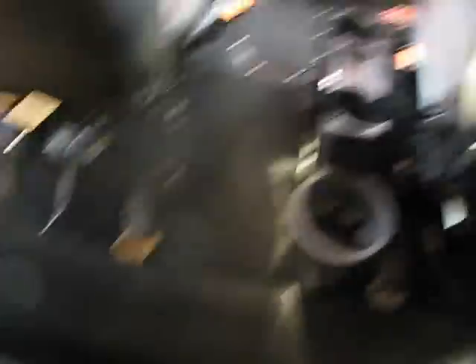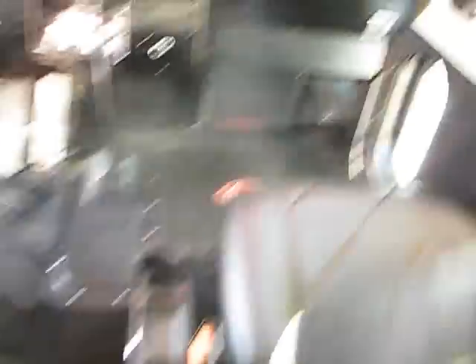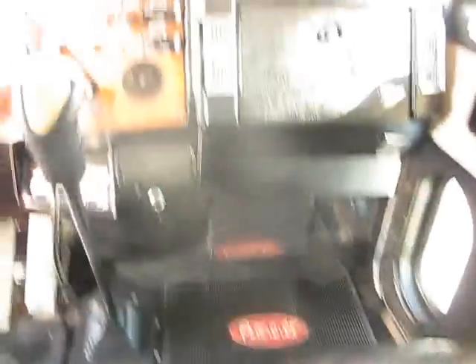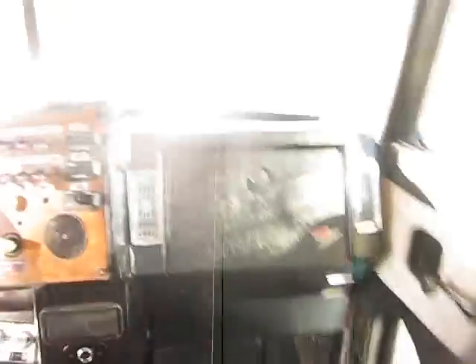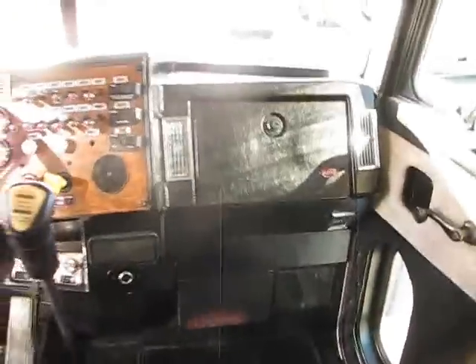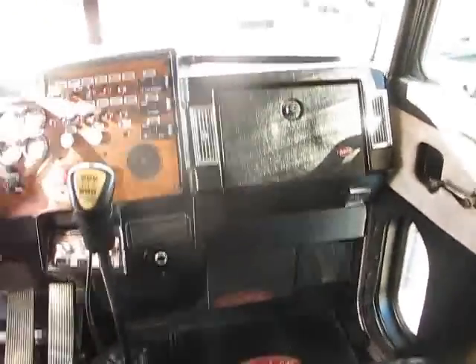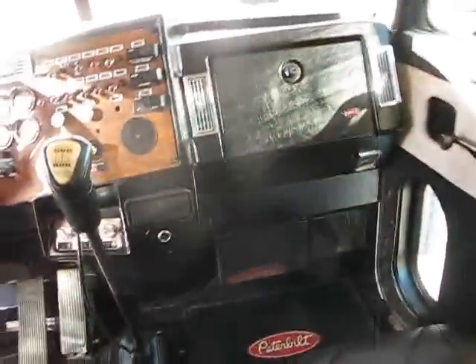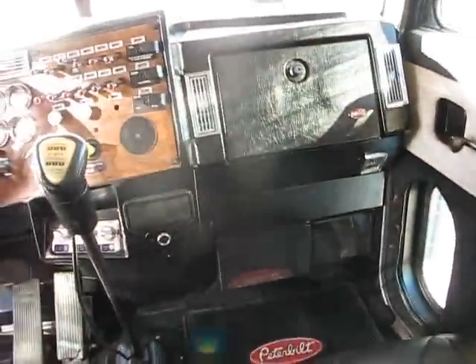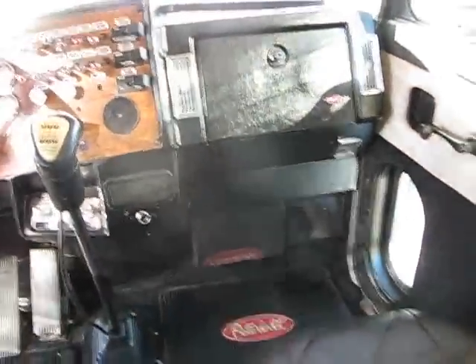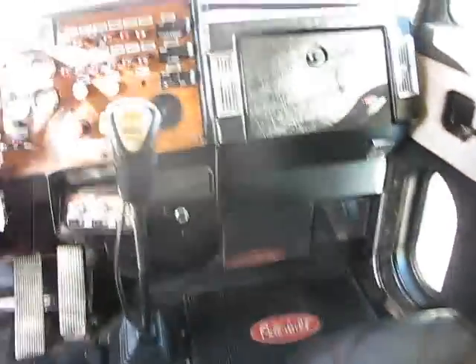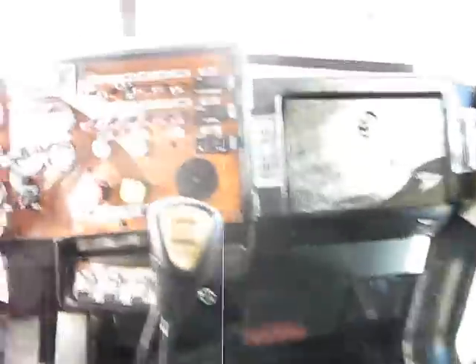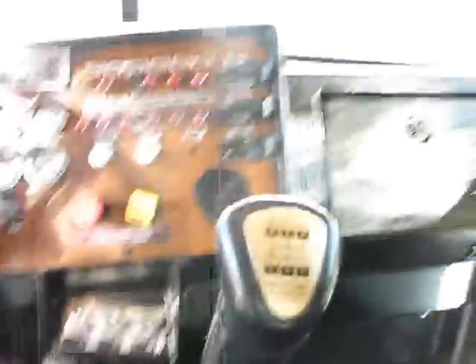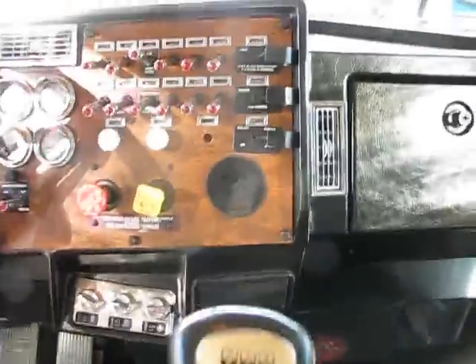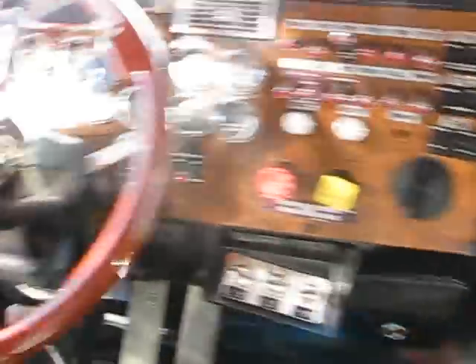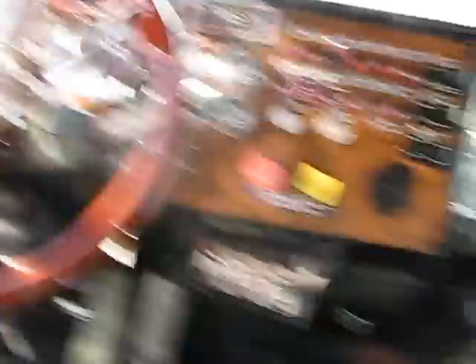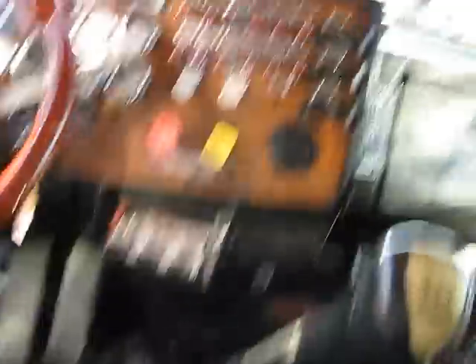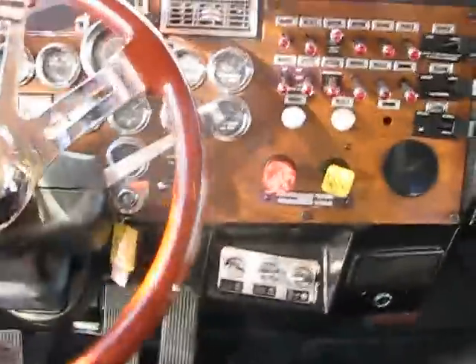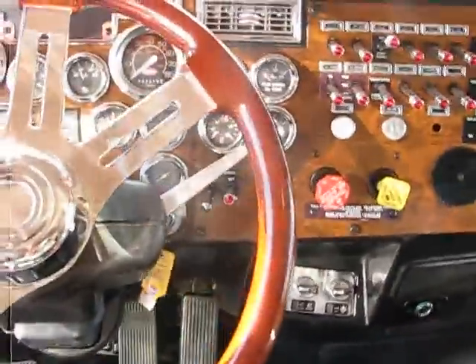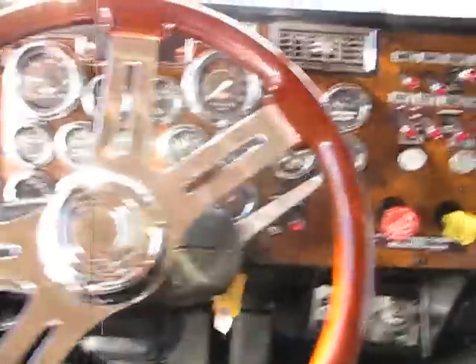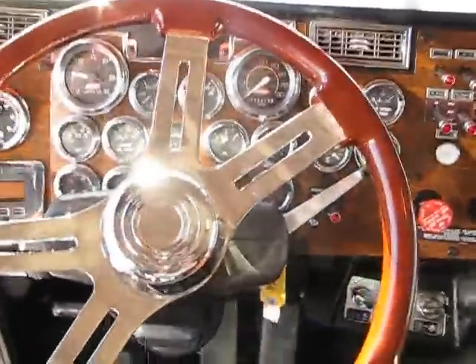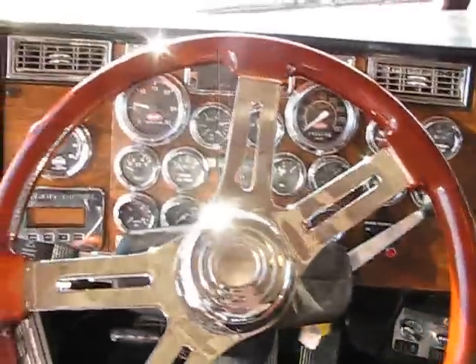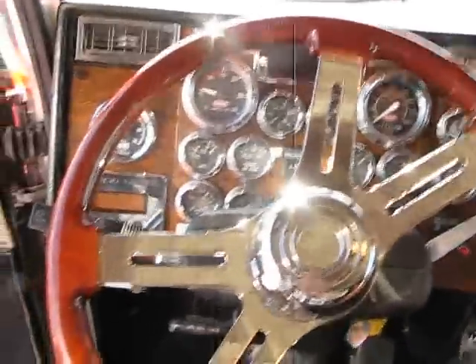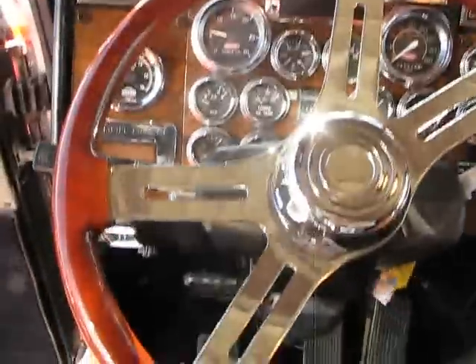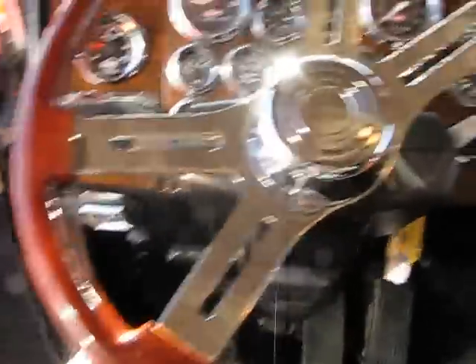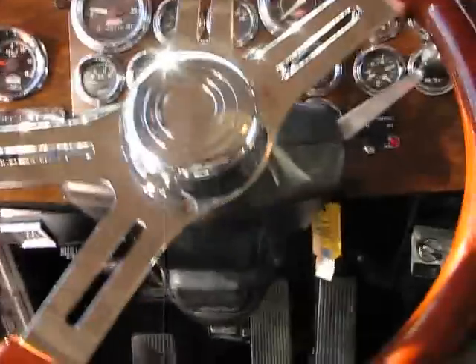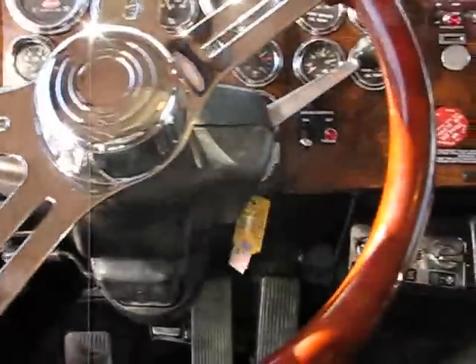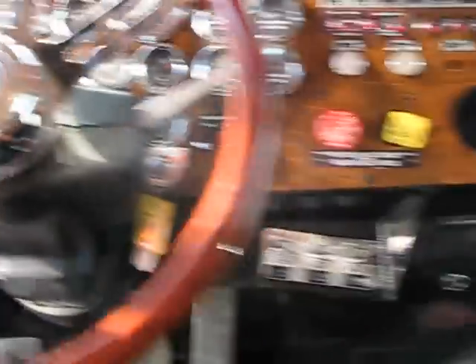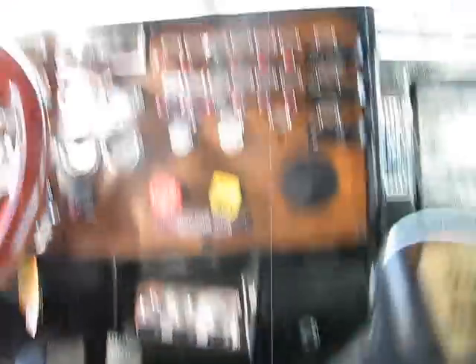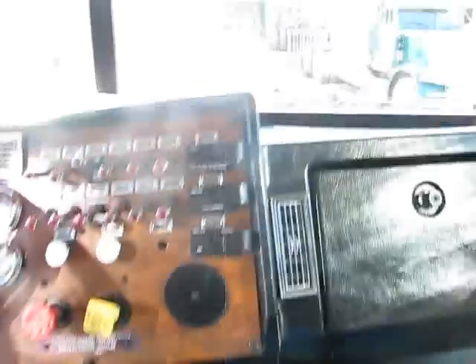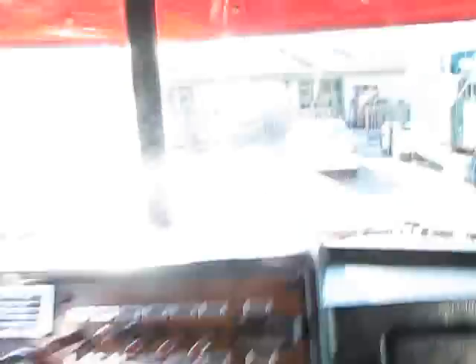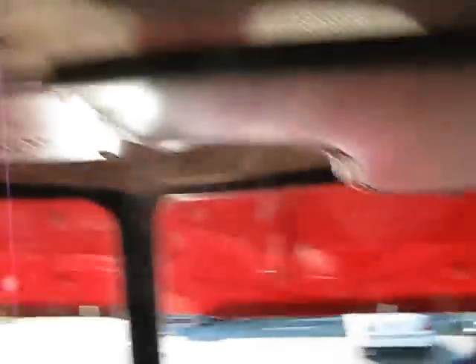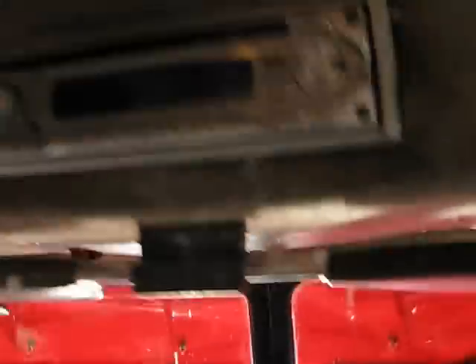Looking up front, we have 16 gauges on the dash, a custom wood grain steering wheel, and an AM/FM/CD player.